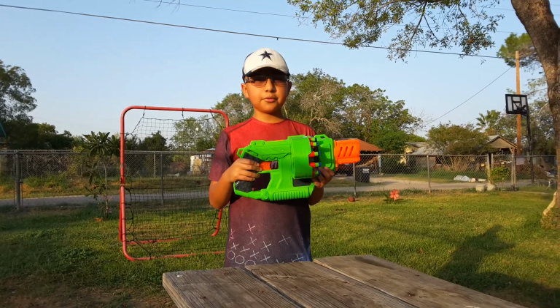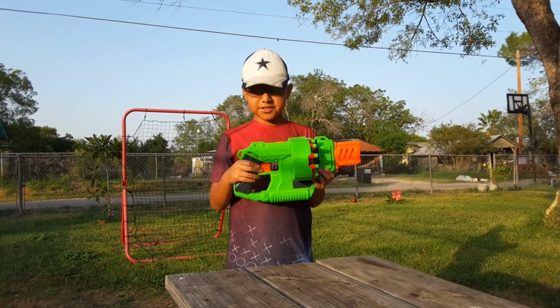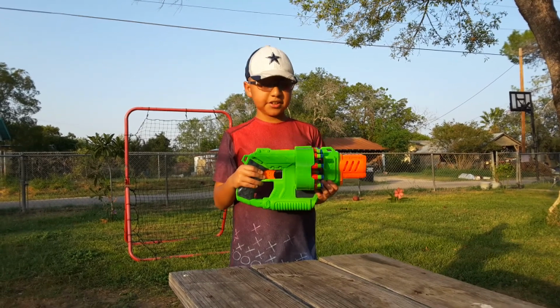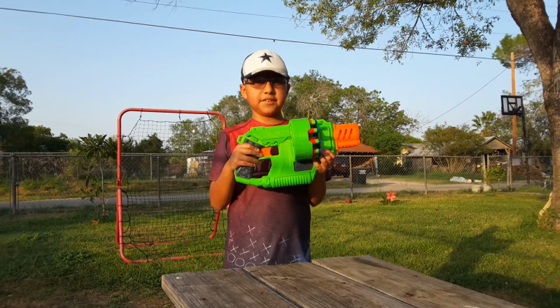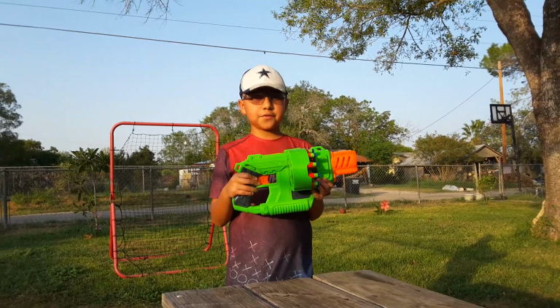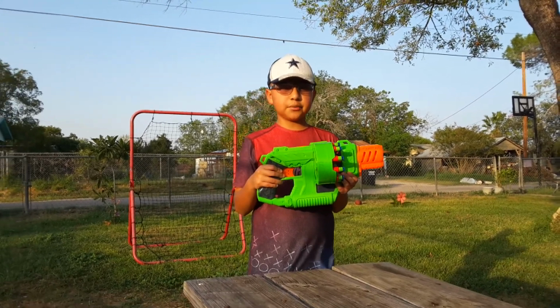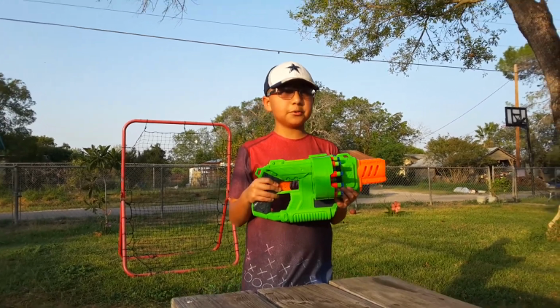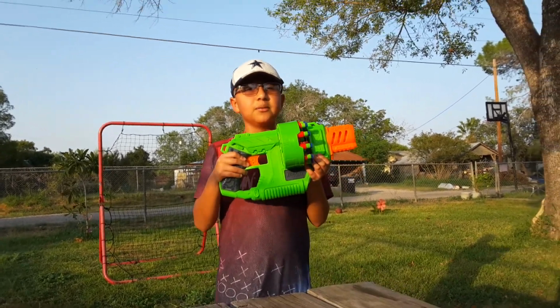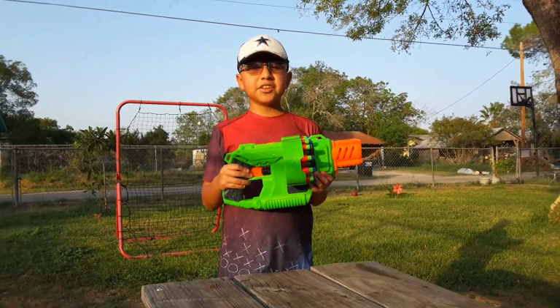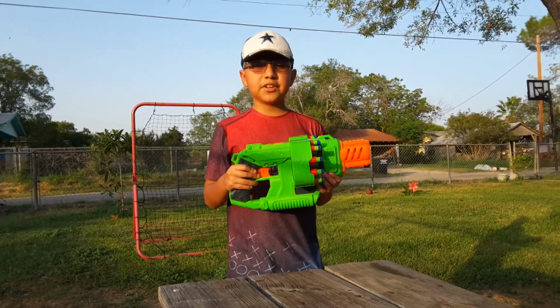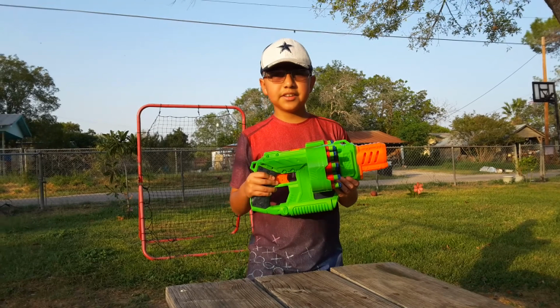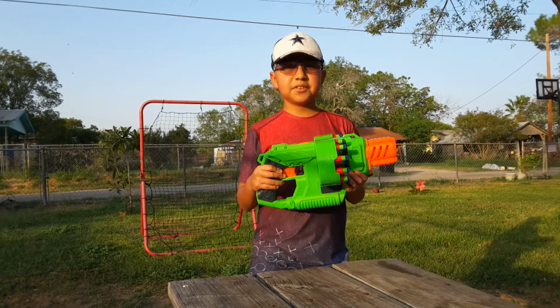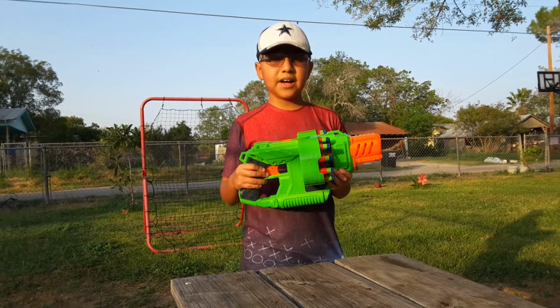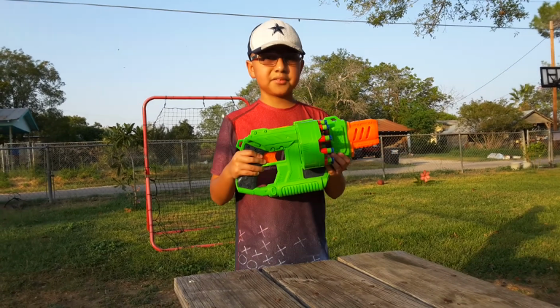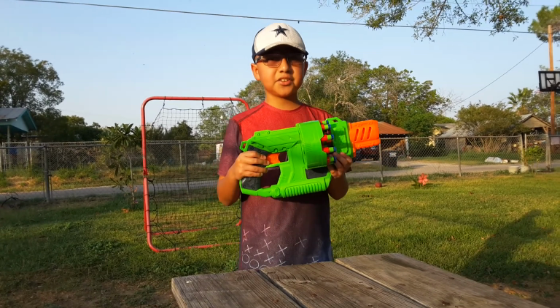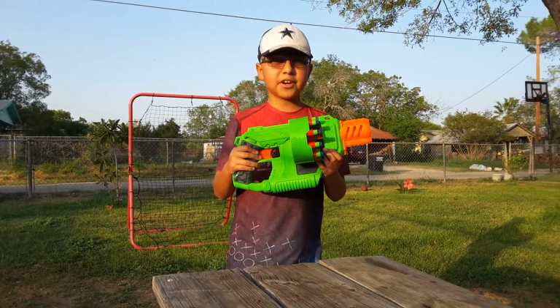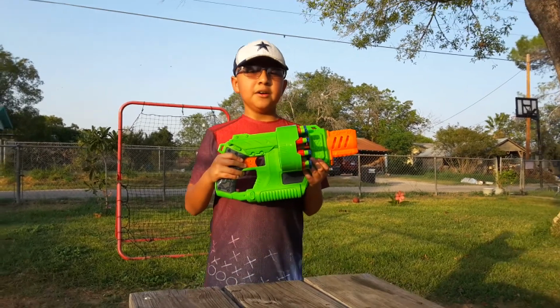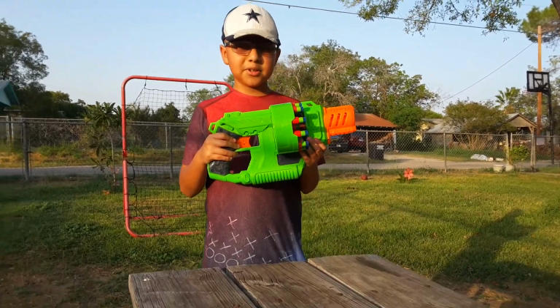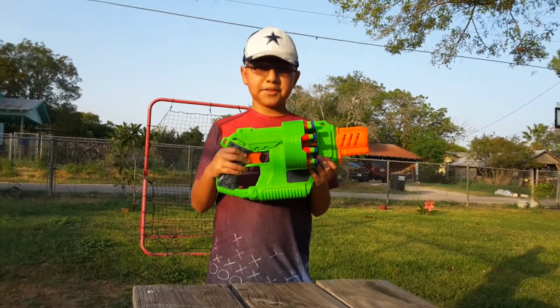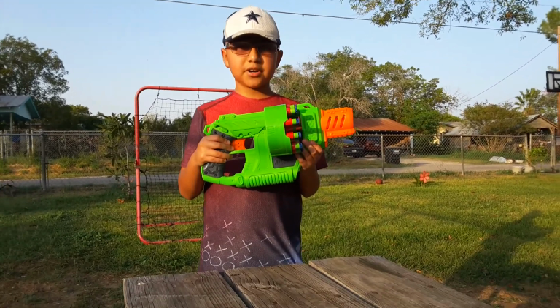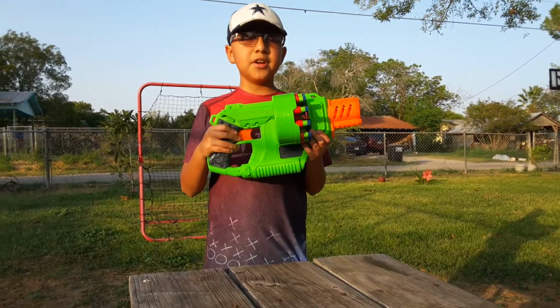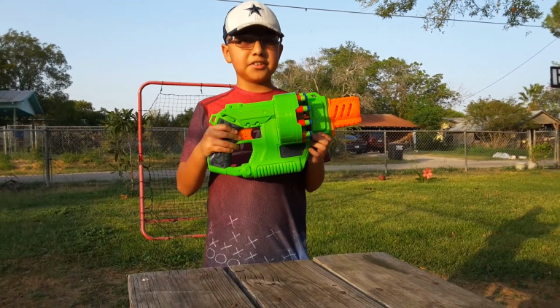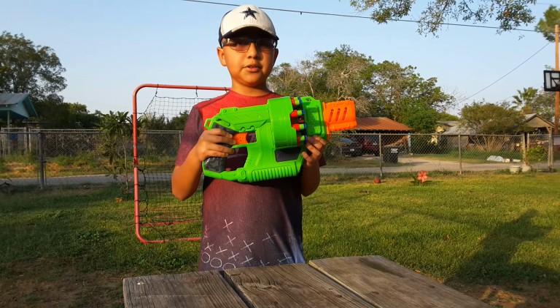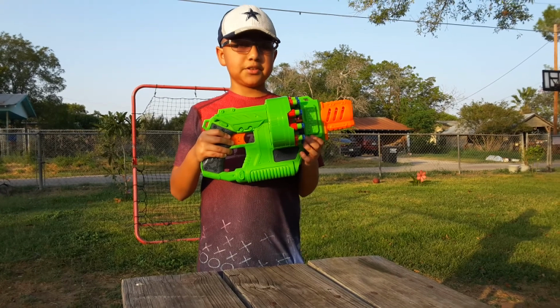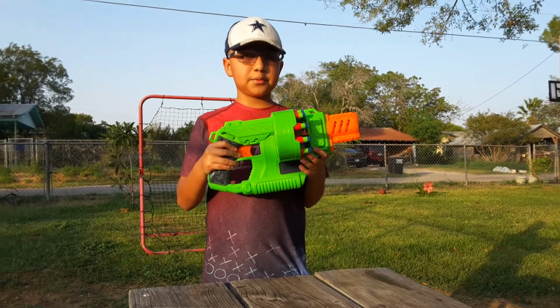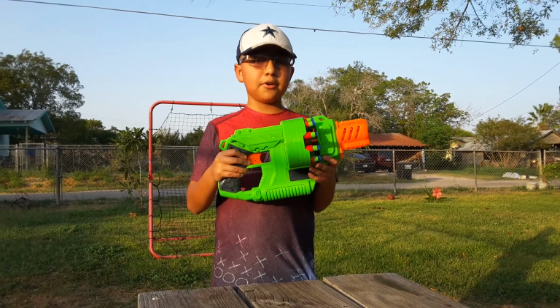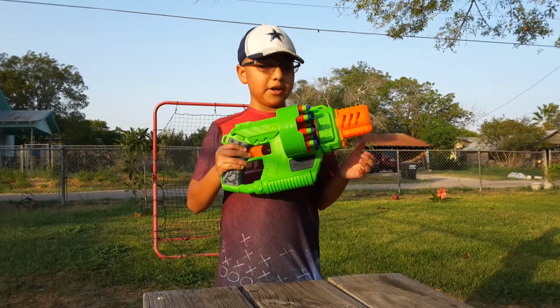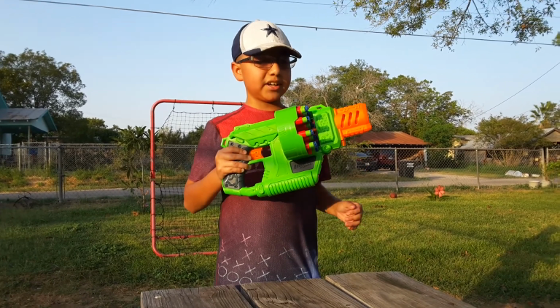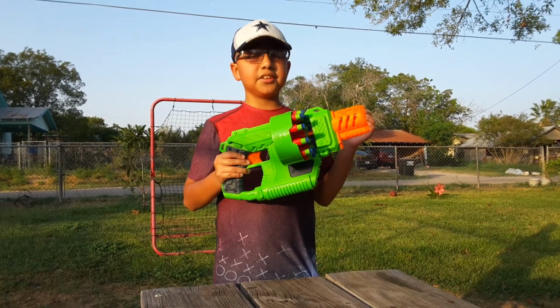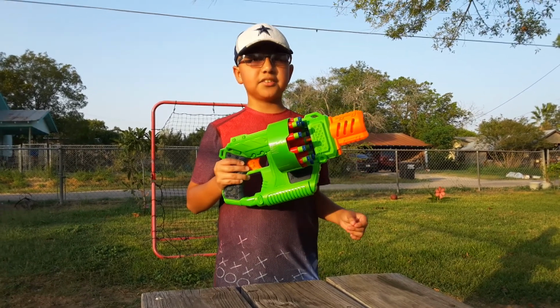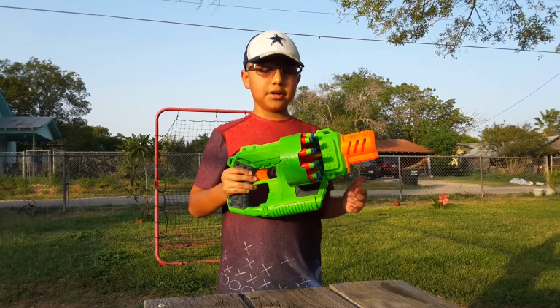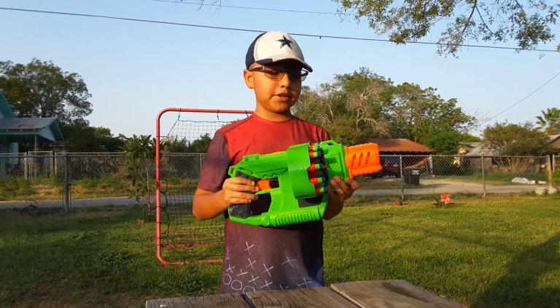Today we're going to be taking a look at the Adventure Force Double Trouble. Make sure to like the video and let's see if we can have 5 likes. Make sure to subscribe — we're coming up on 30 subscribers, so let's see if you can be the 30th subscriber. But anyway guys, let's get into the video.